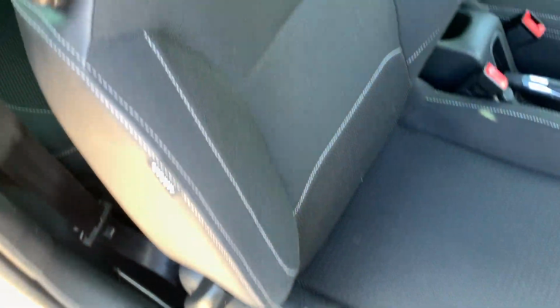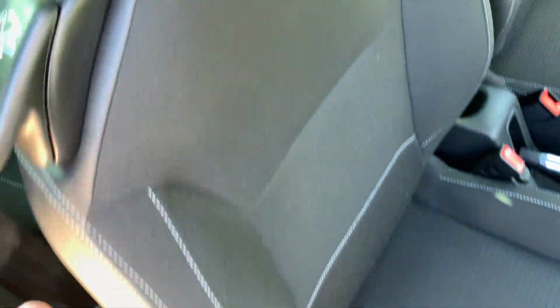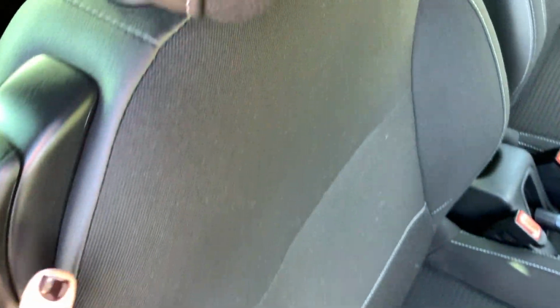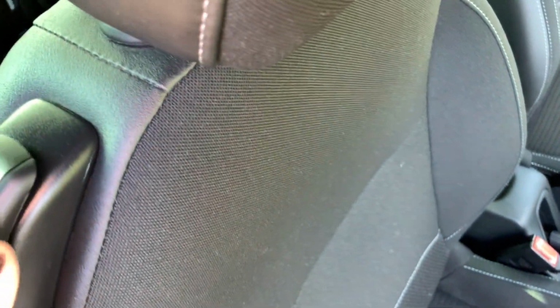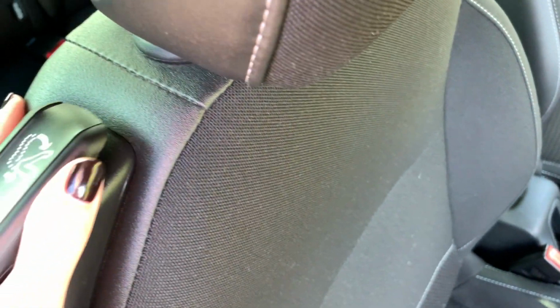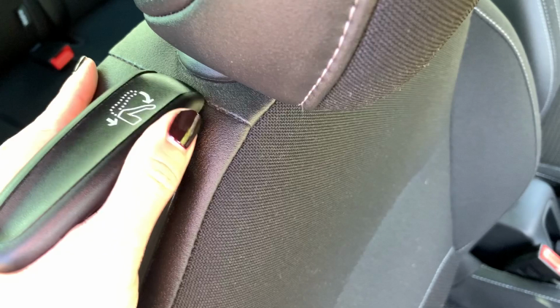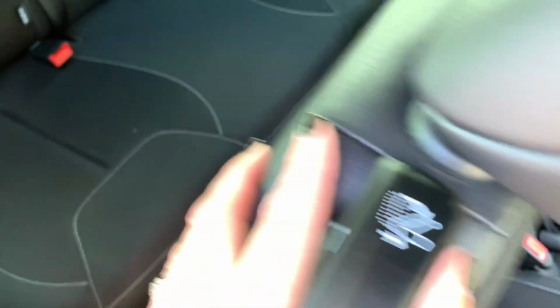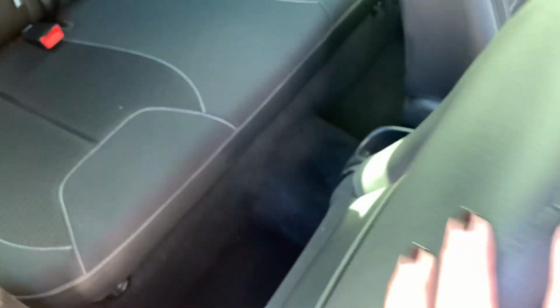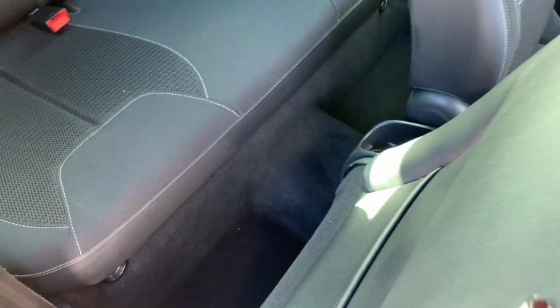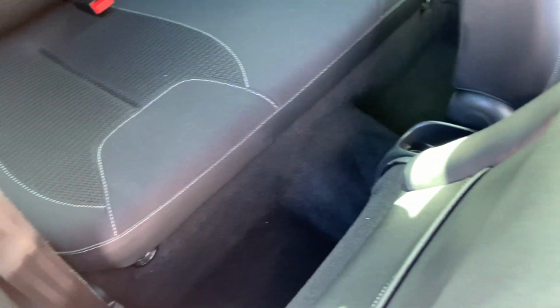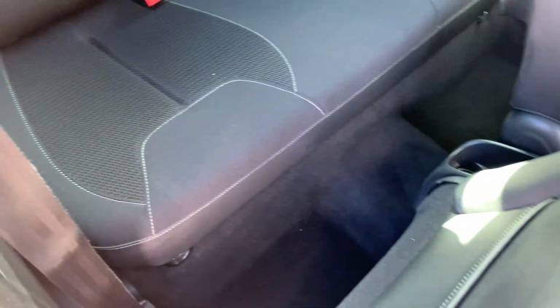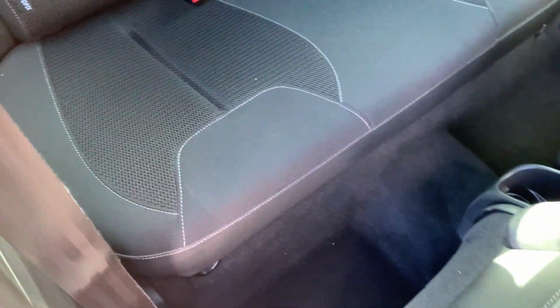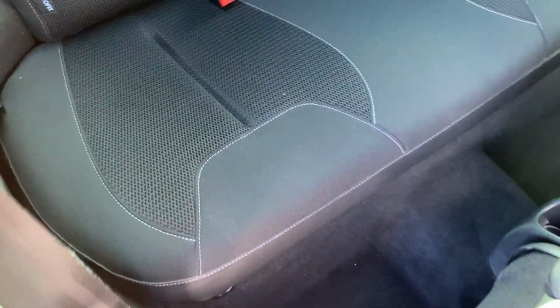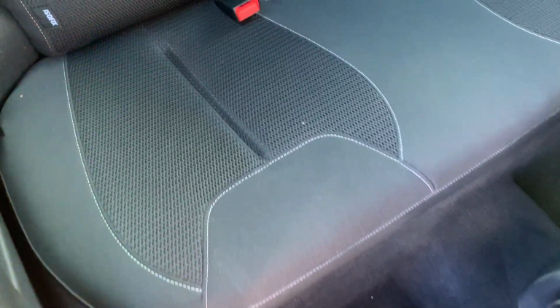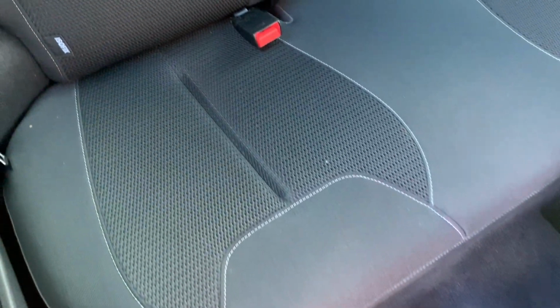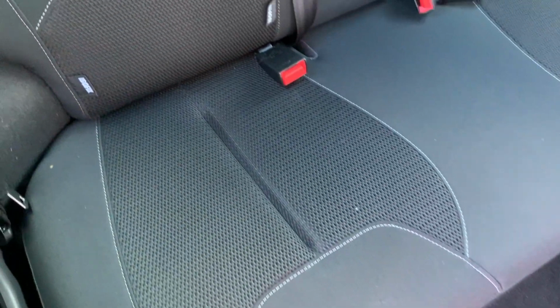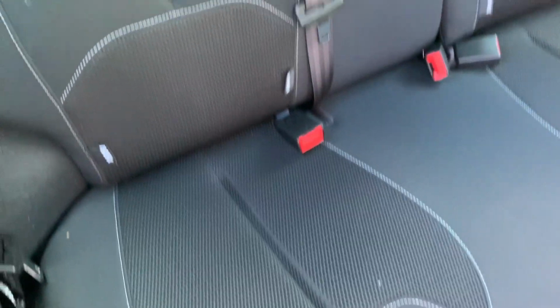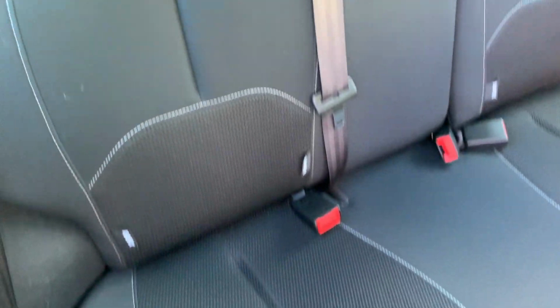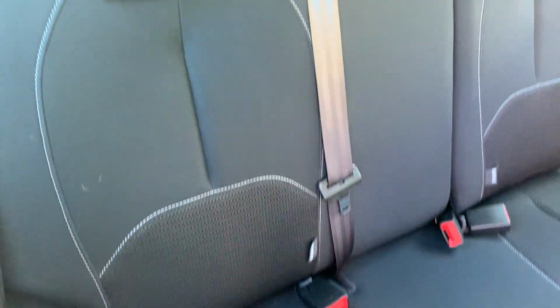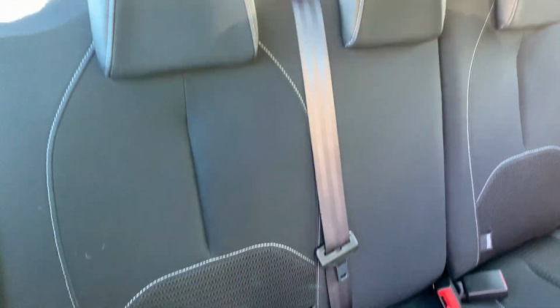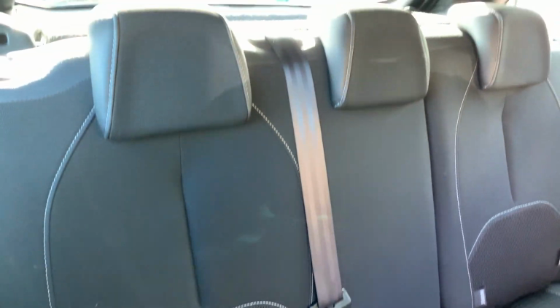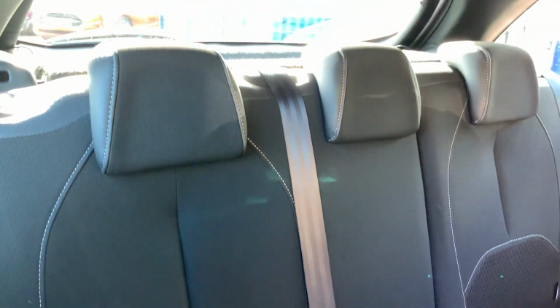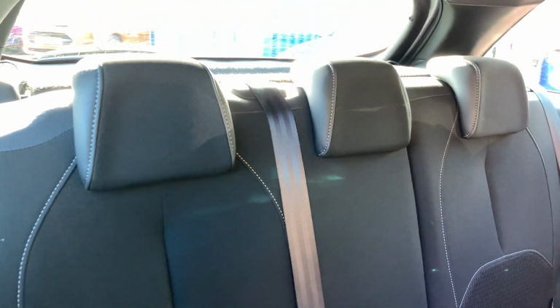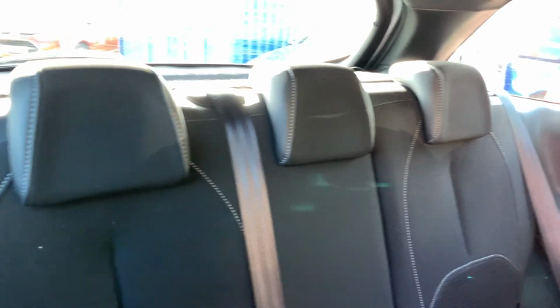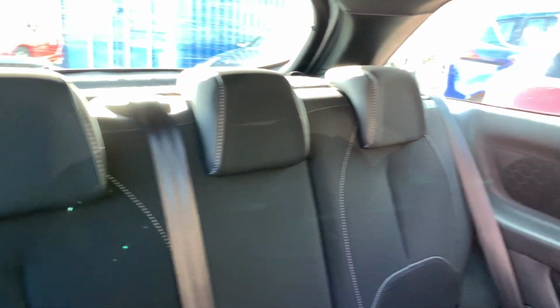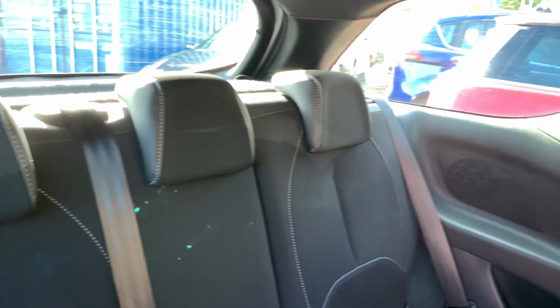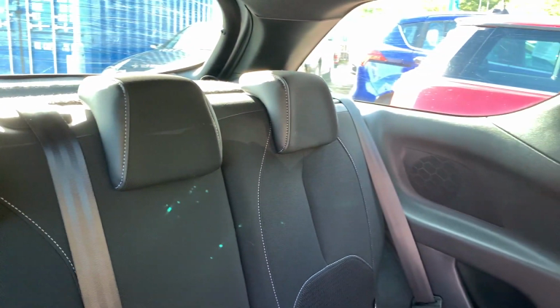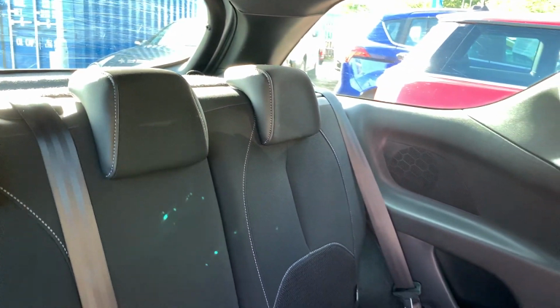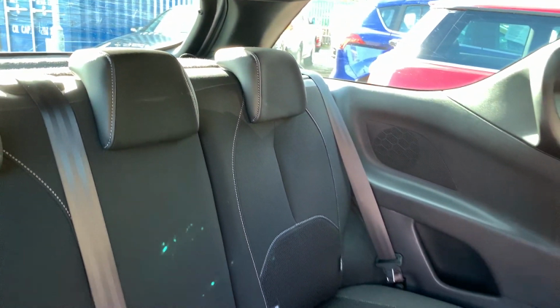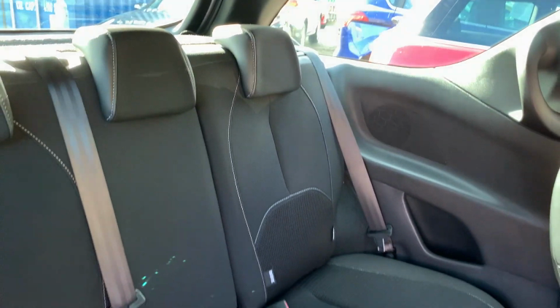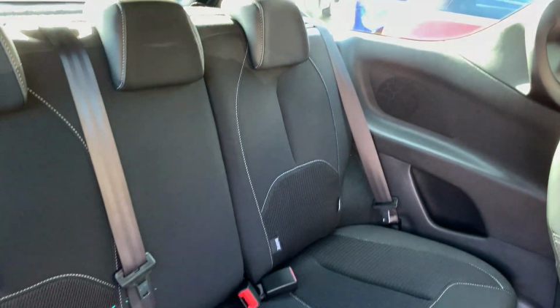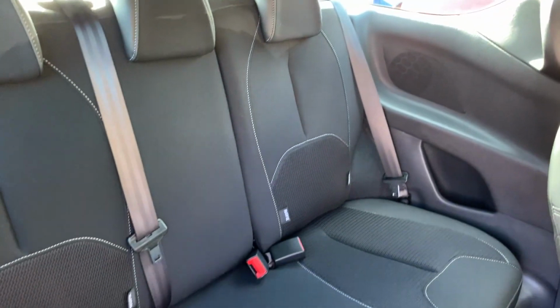And here is the rear of the car, with three seats in the back.